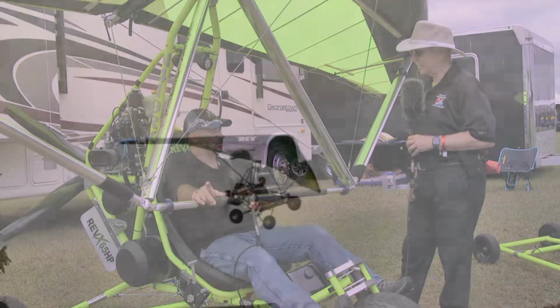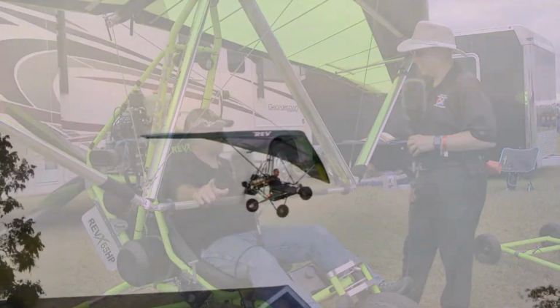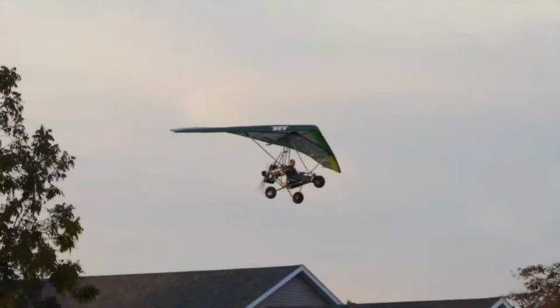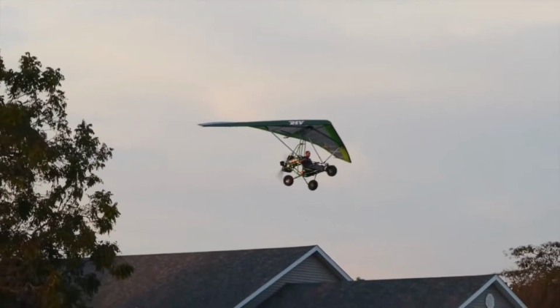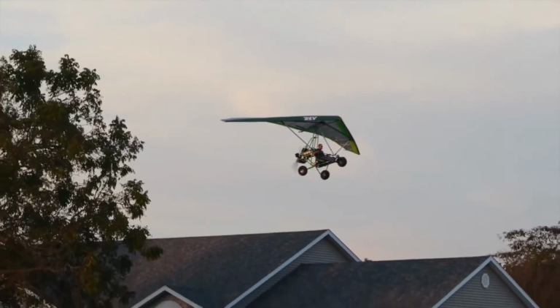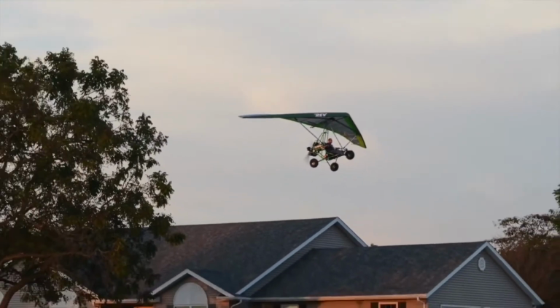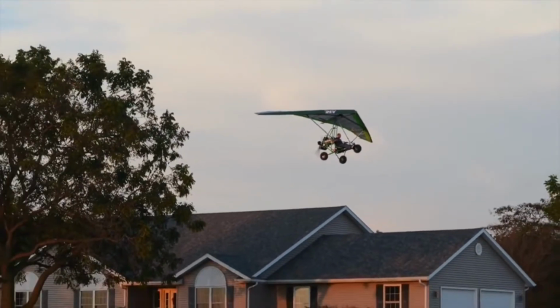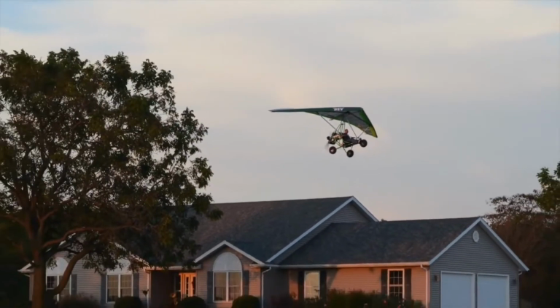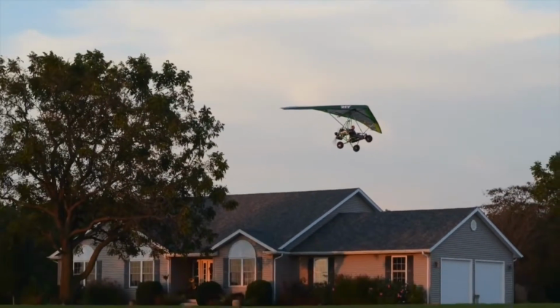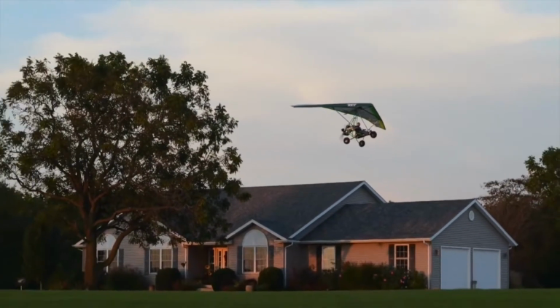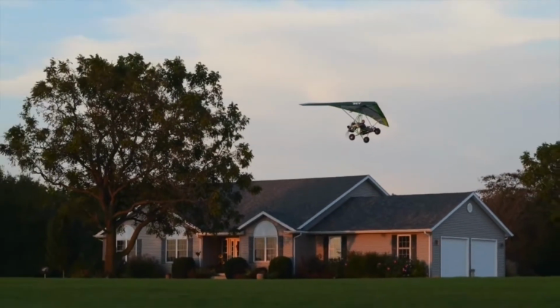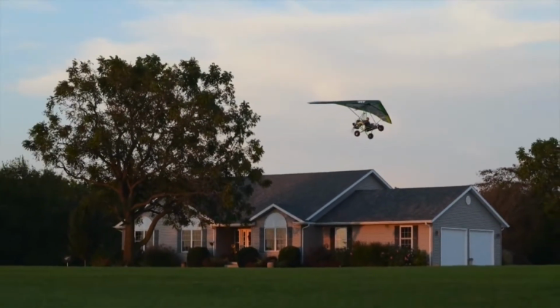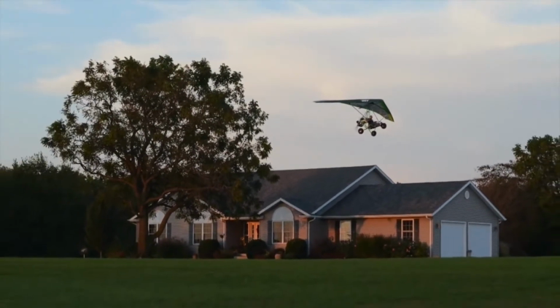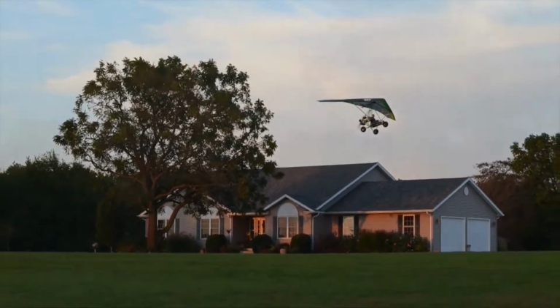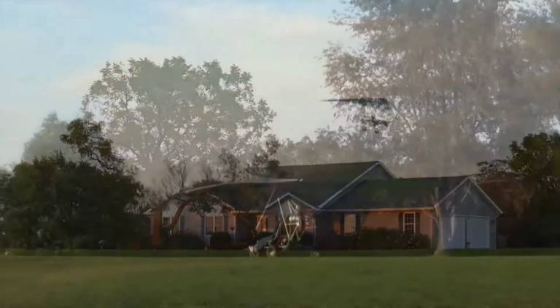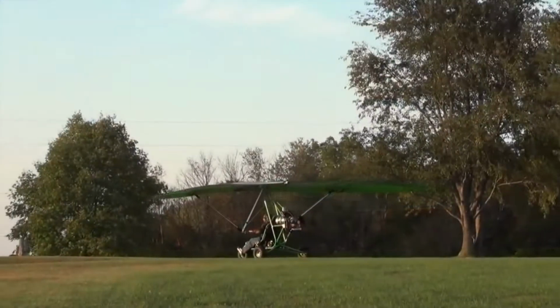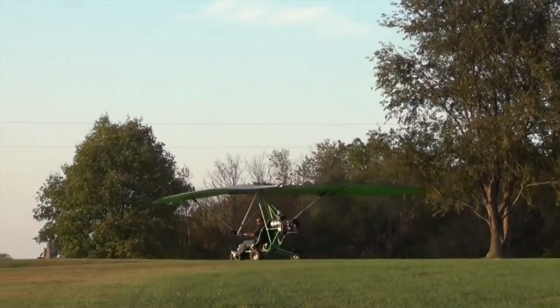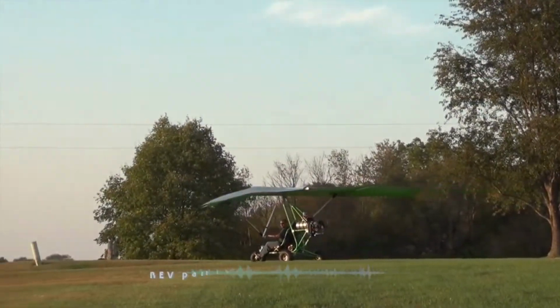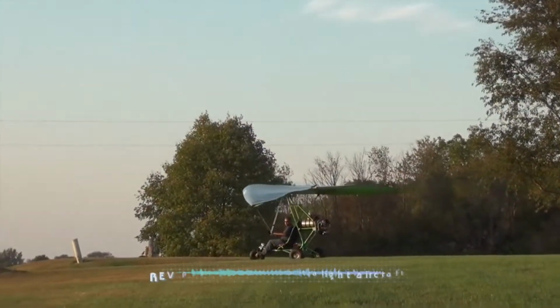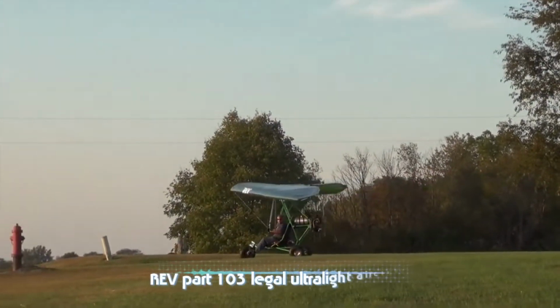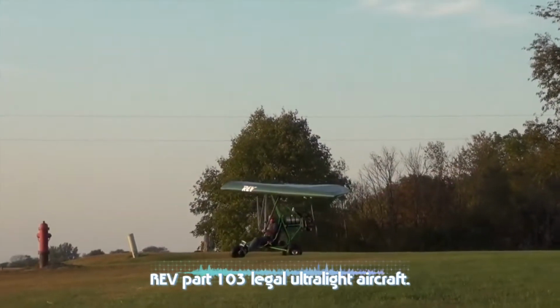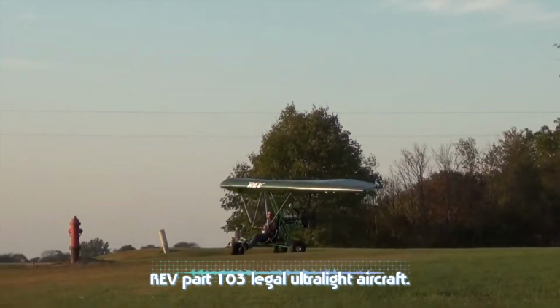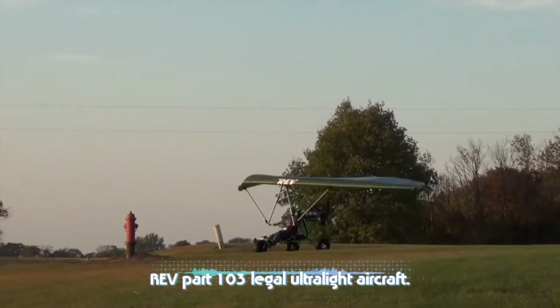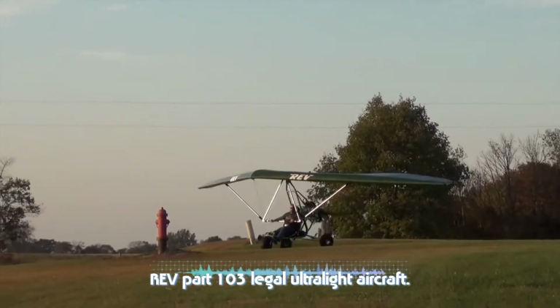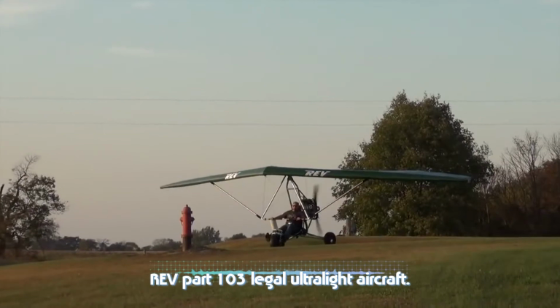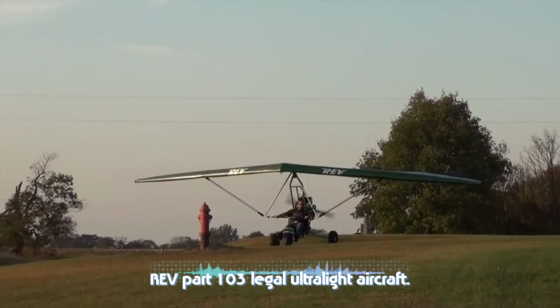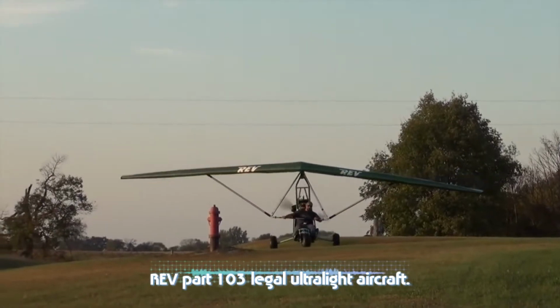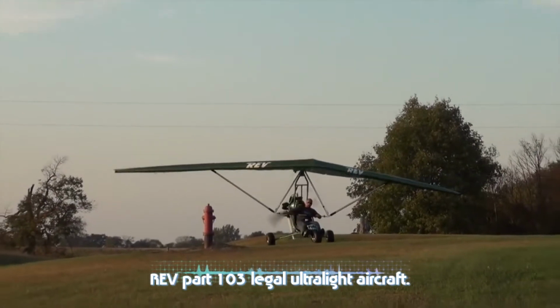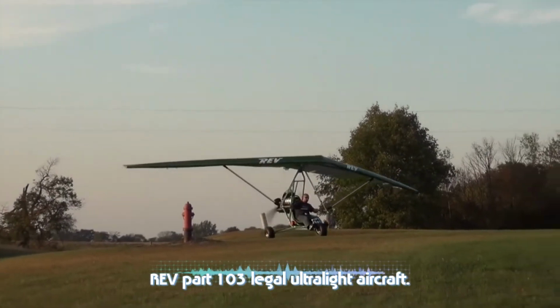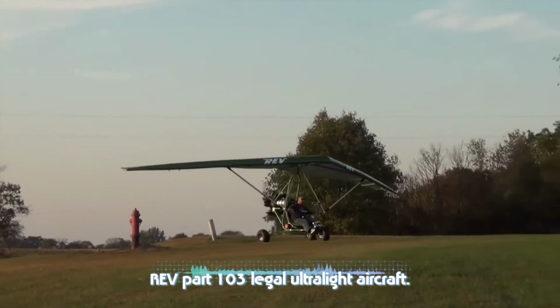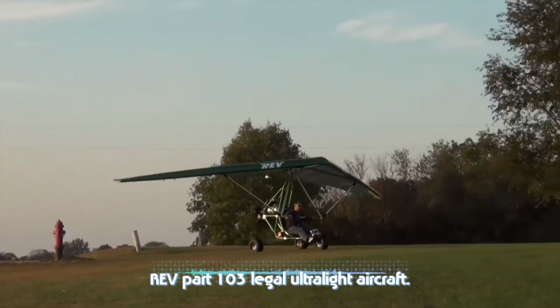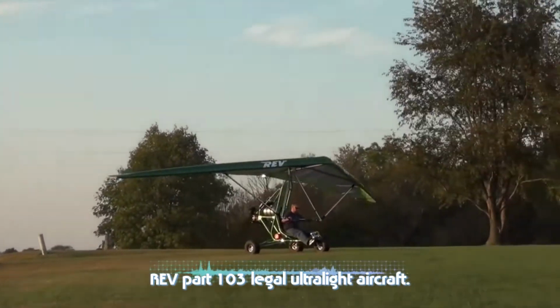A quick recap about the Rev: it does basically three things — it folds up in six minutes so you can take it wherever you want to go, it has full suspension, and it has no front strut while you're flying. Those are its three things, its claim to fame.